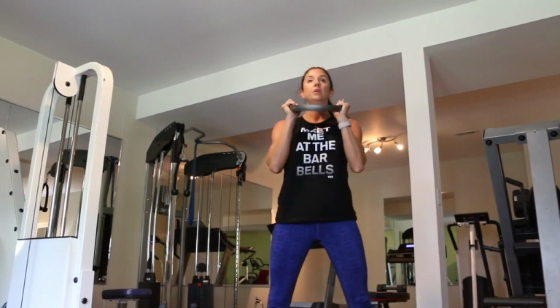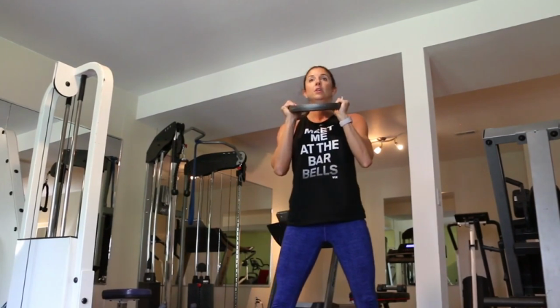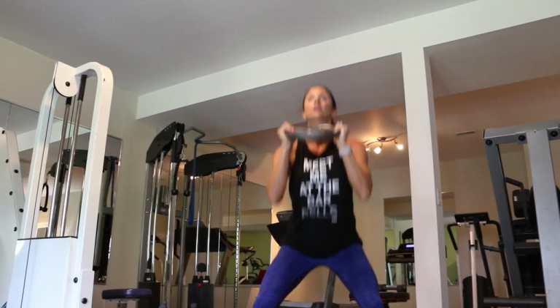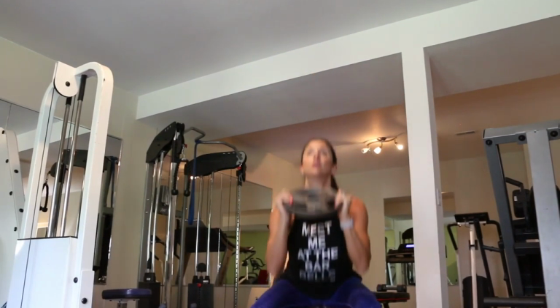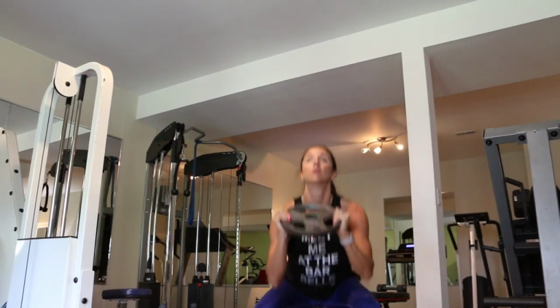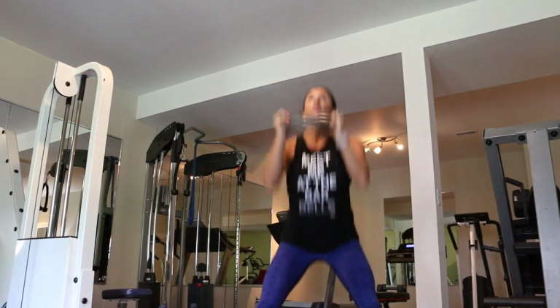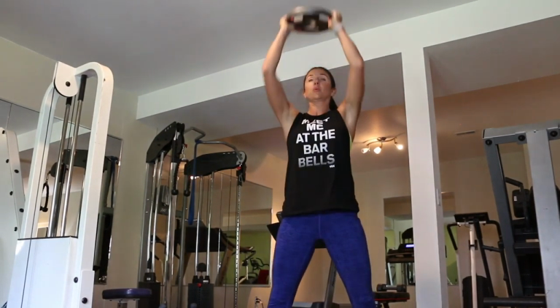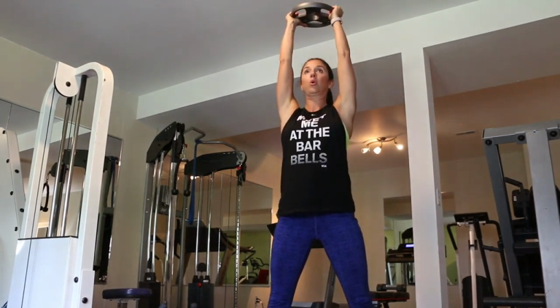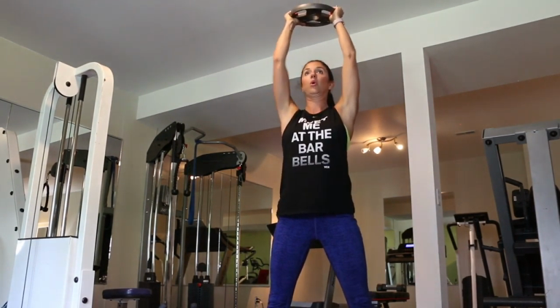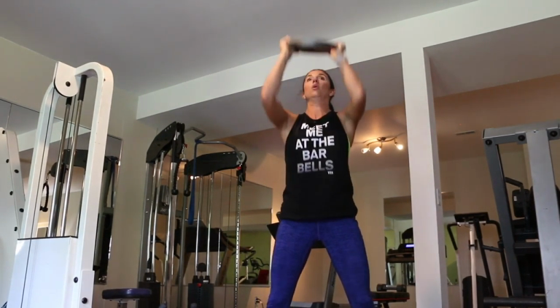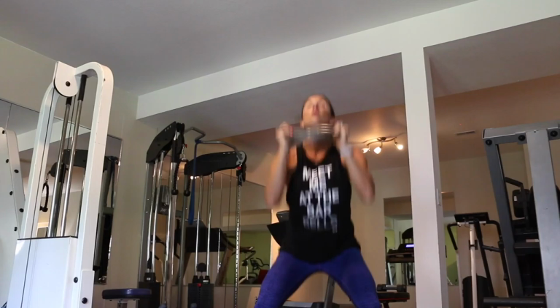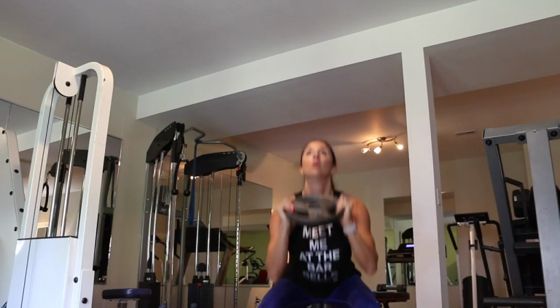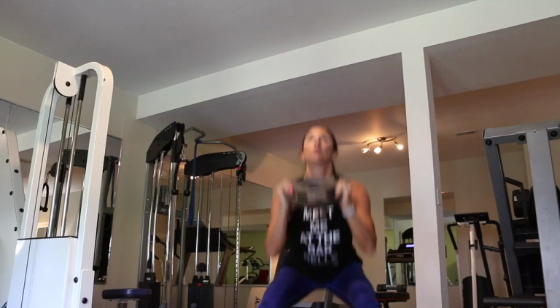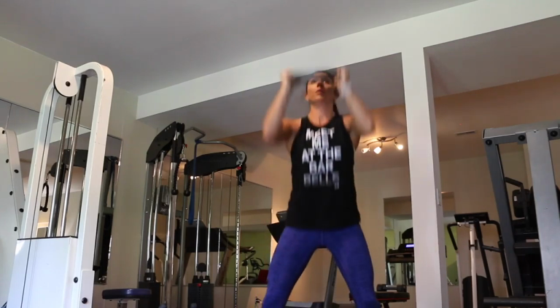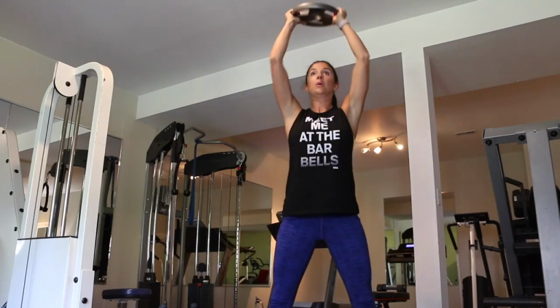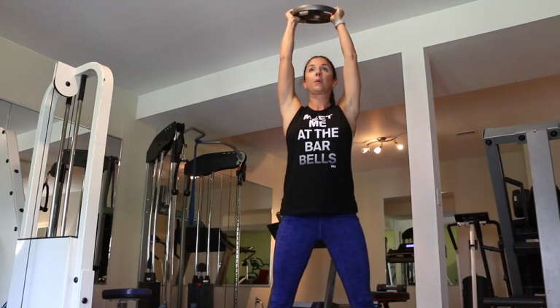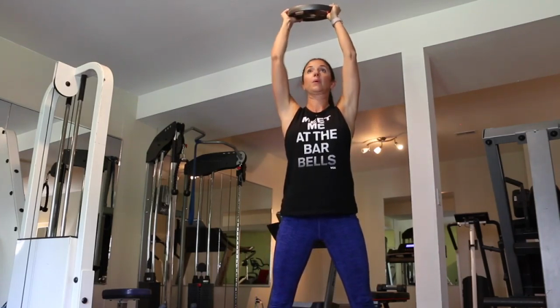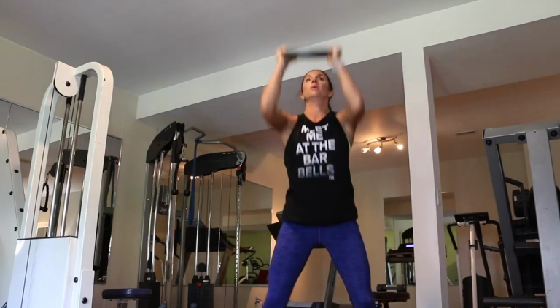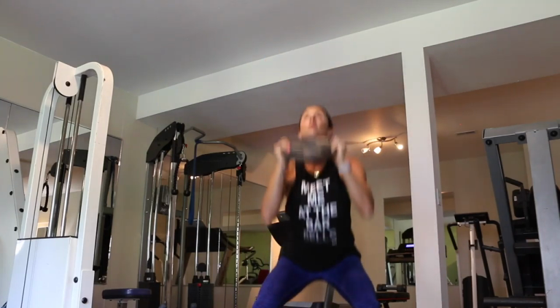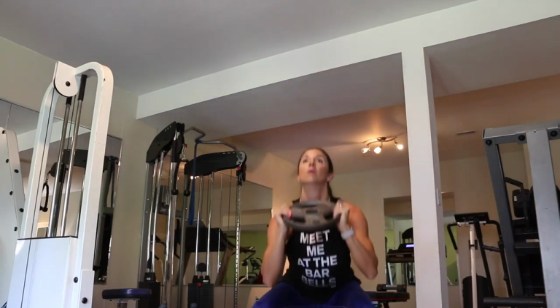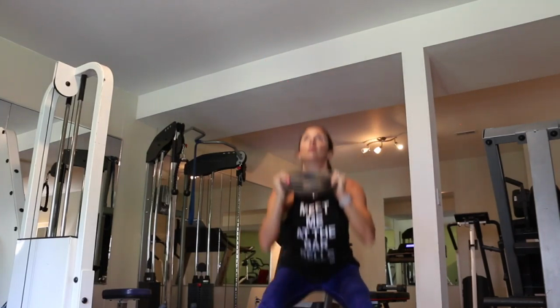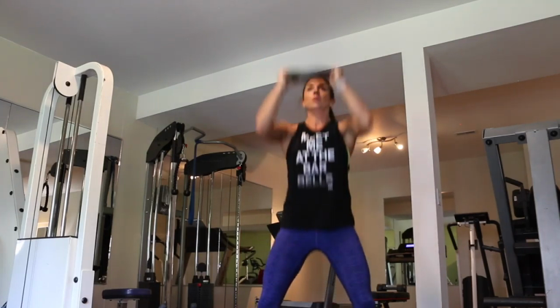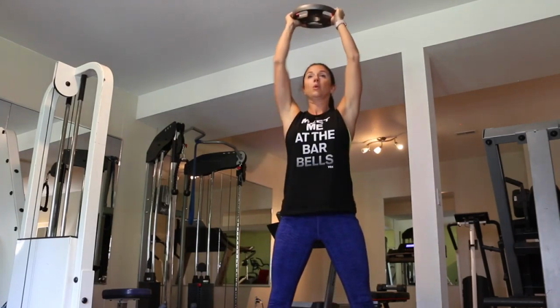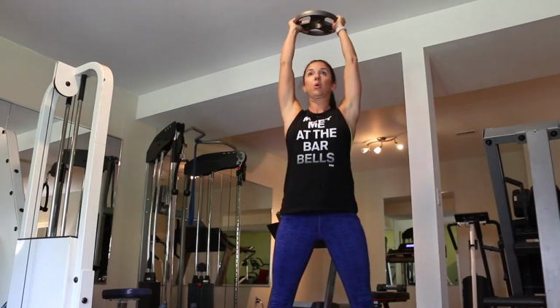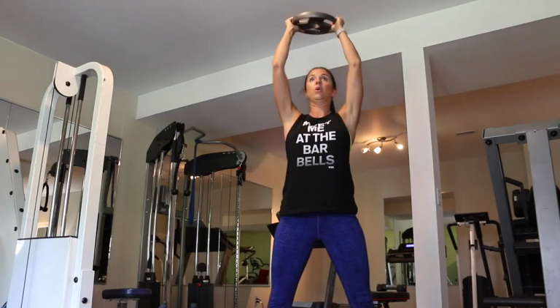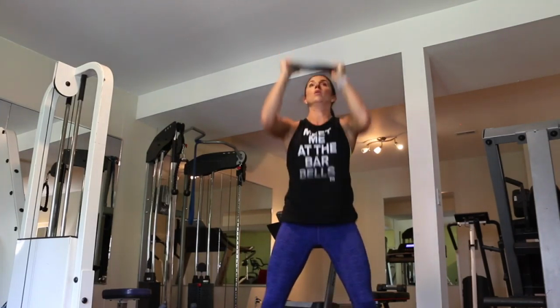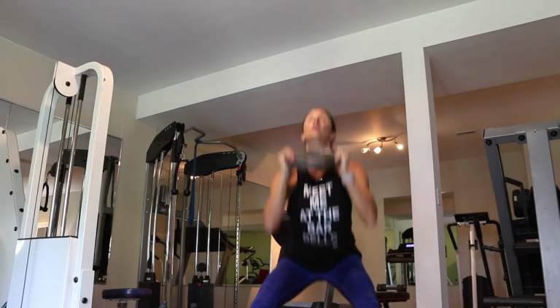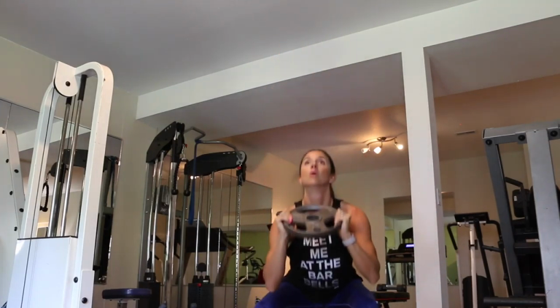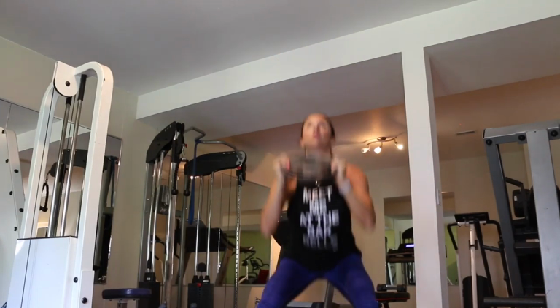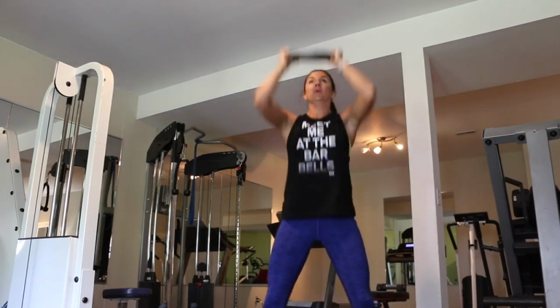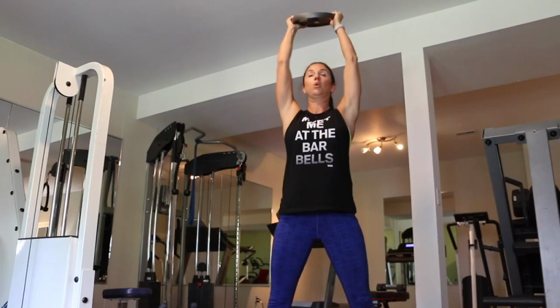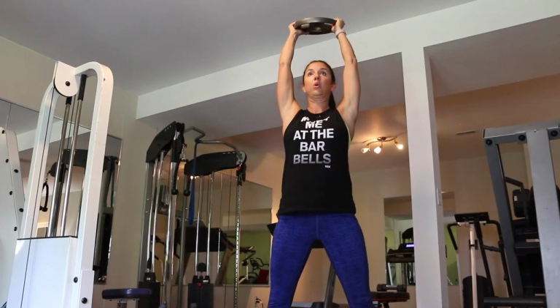Next up is going to be 15 squat and press. So you're just going to get into a neutral stance, do a squat, and then press the plate straight up.